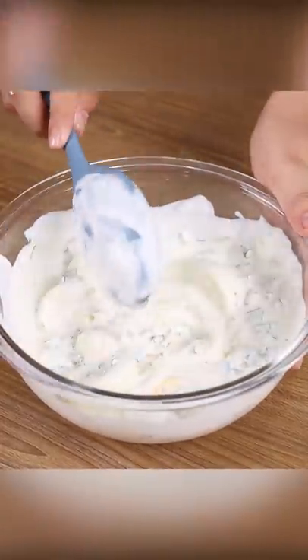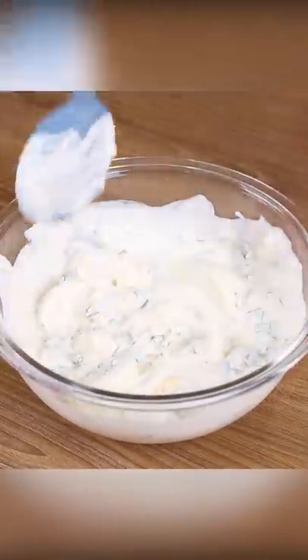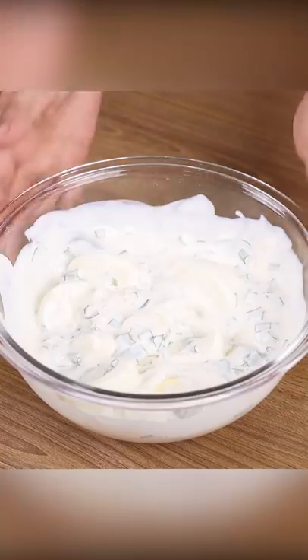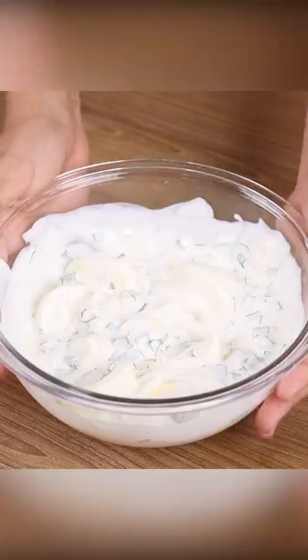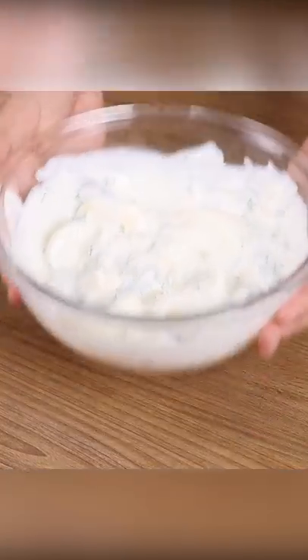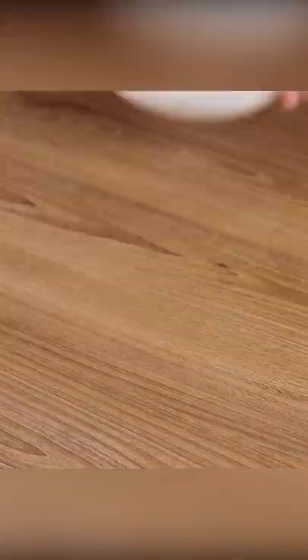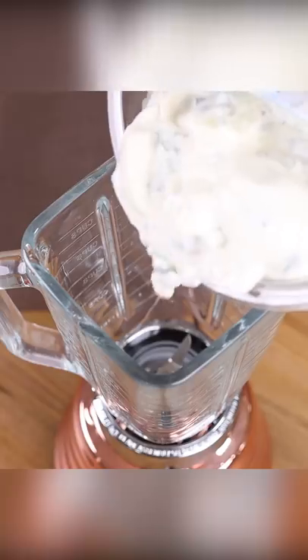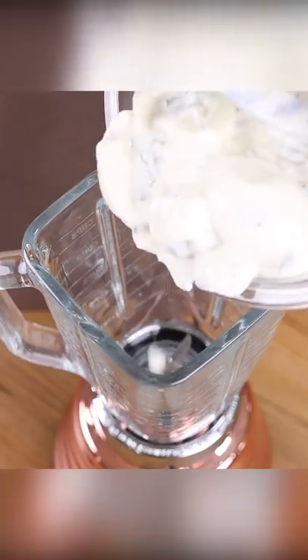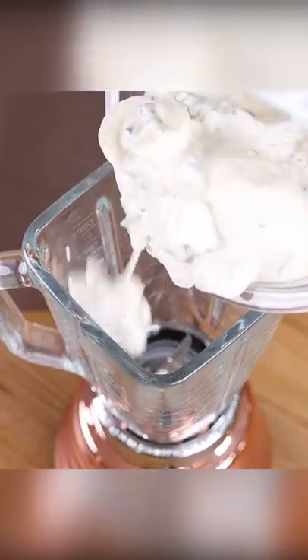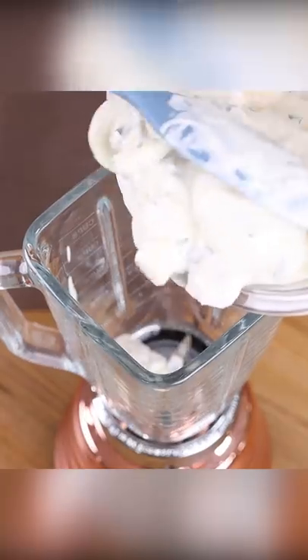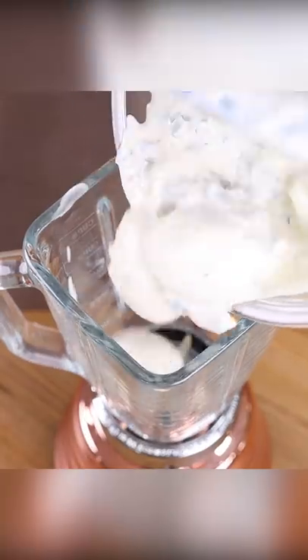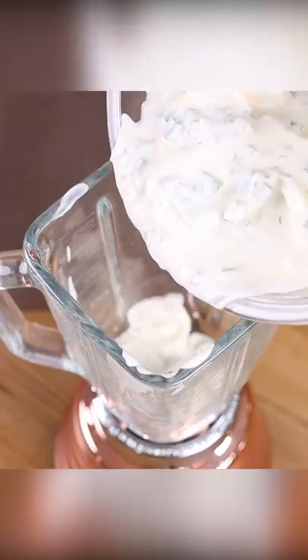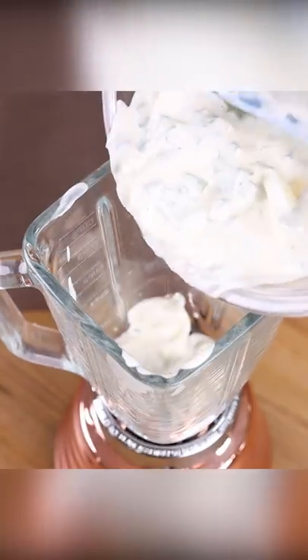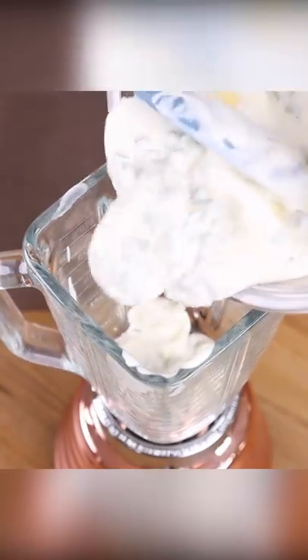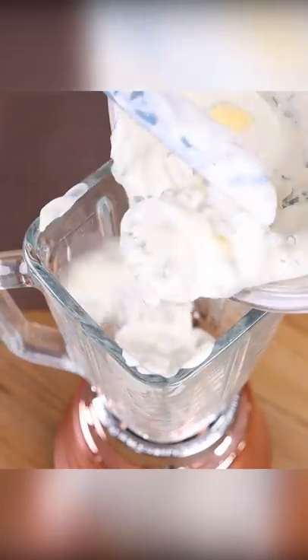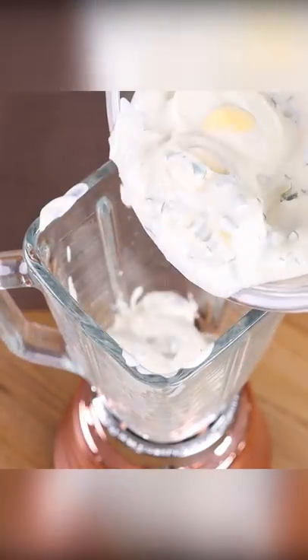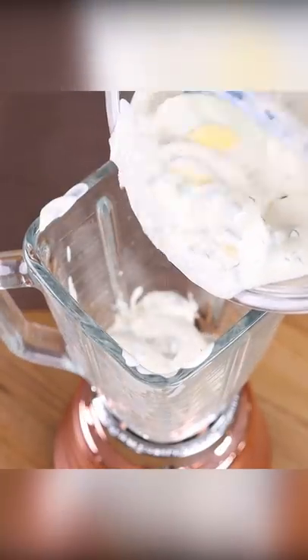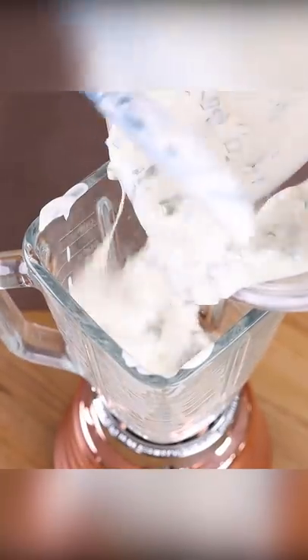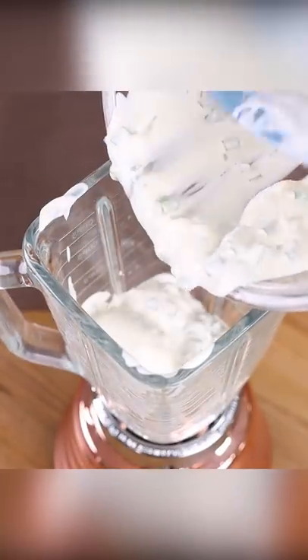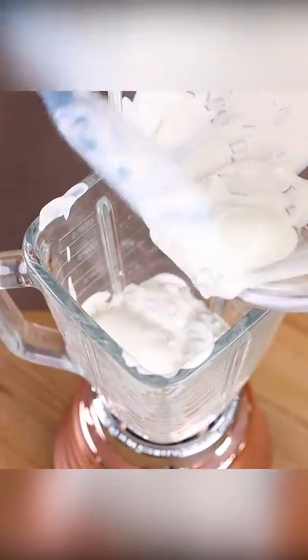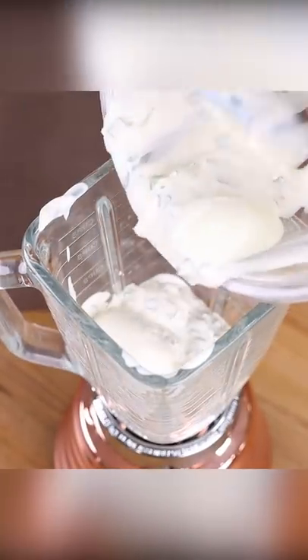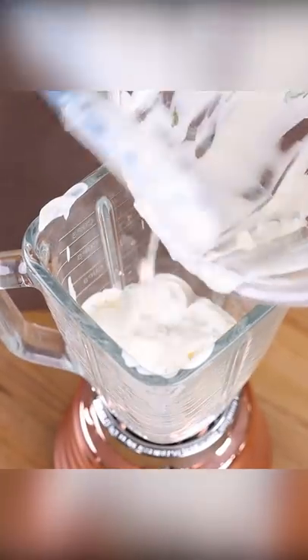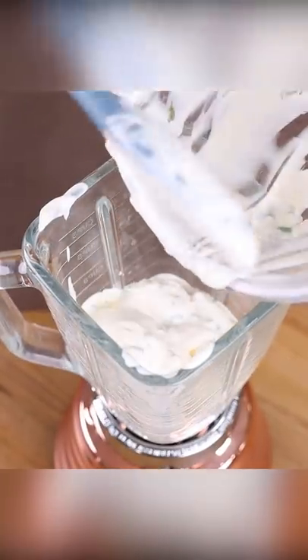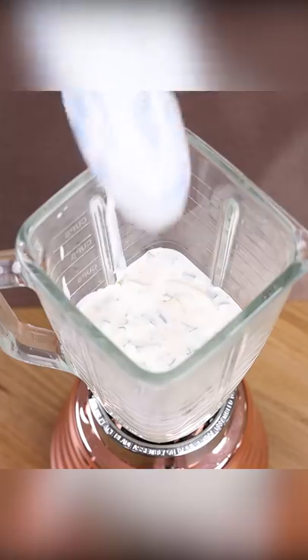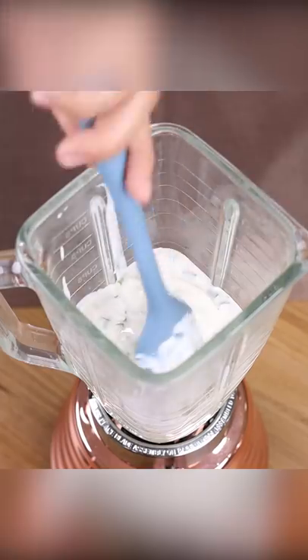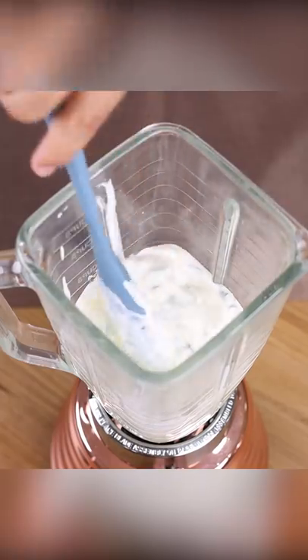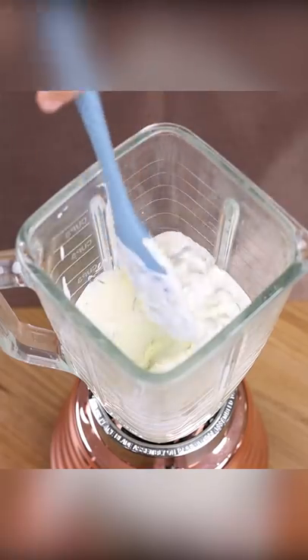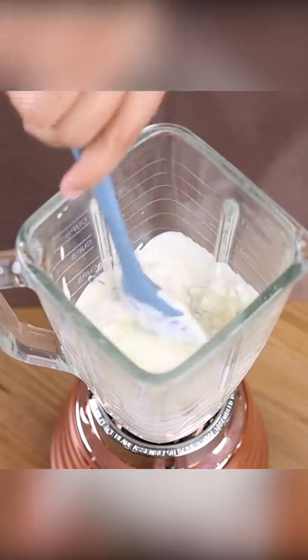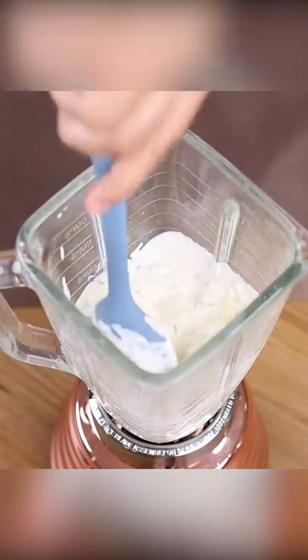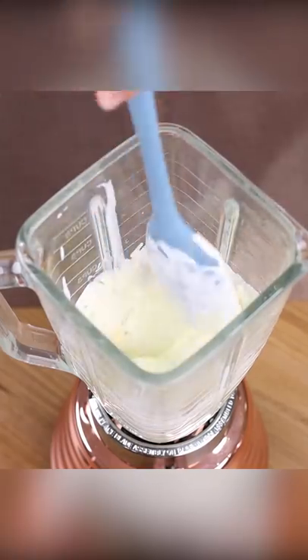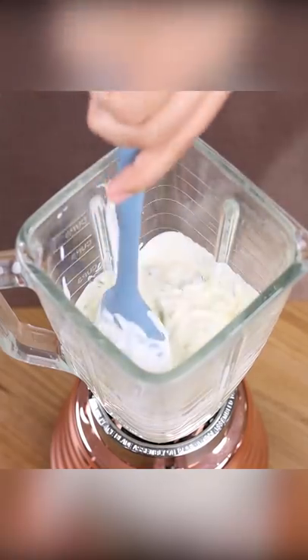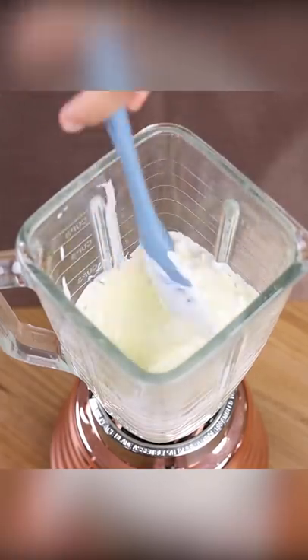Now put this mixture in a blender and beat it very well. If you need, use a spatula to help you, but remember that the blender must be turned off.